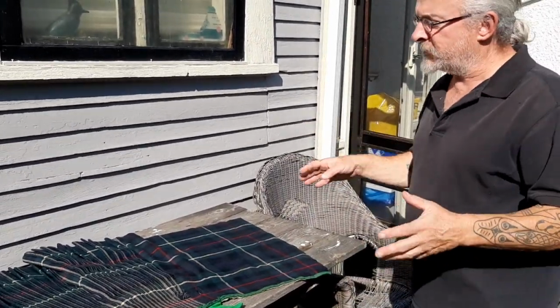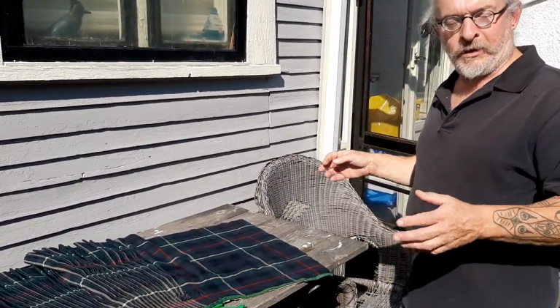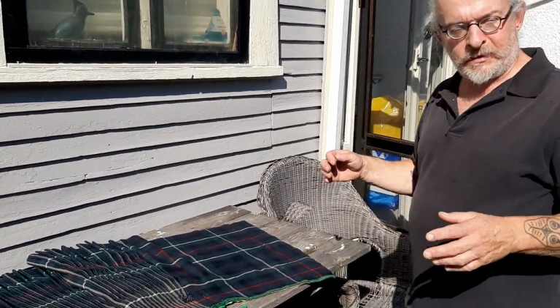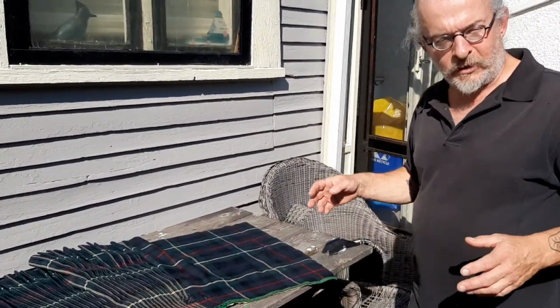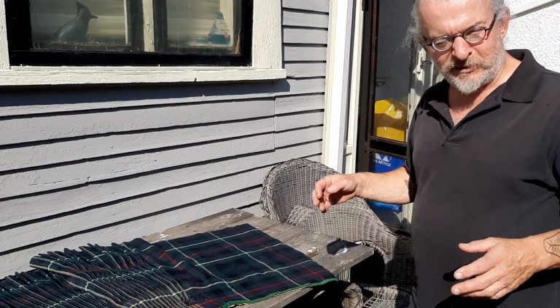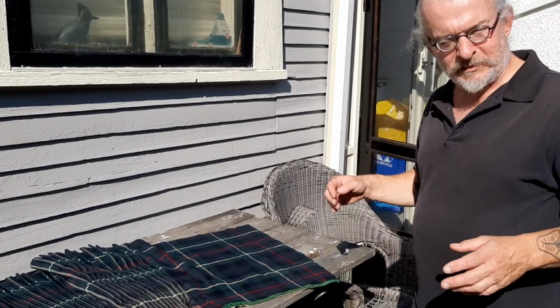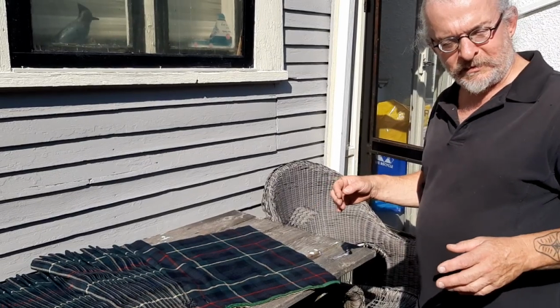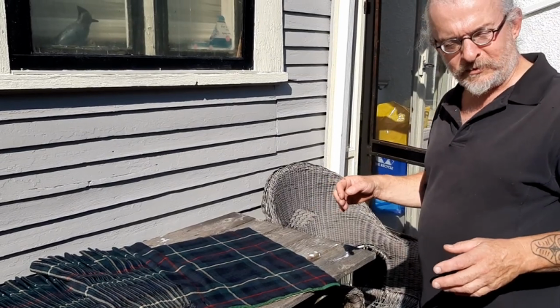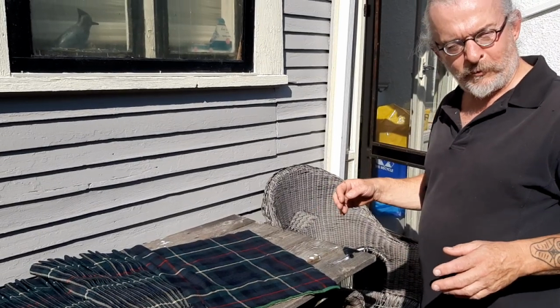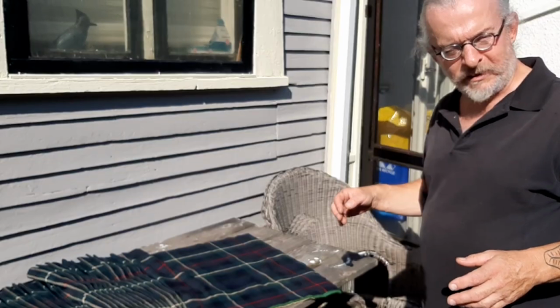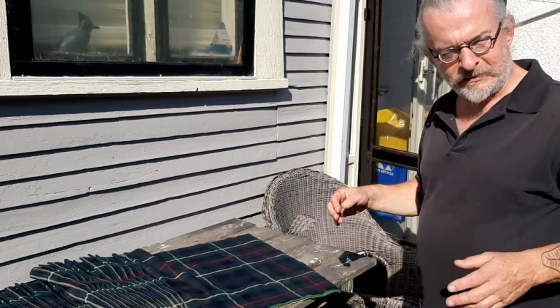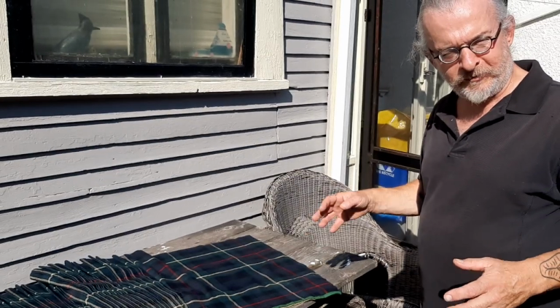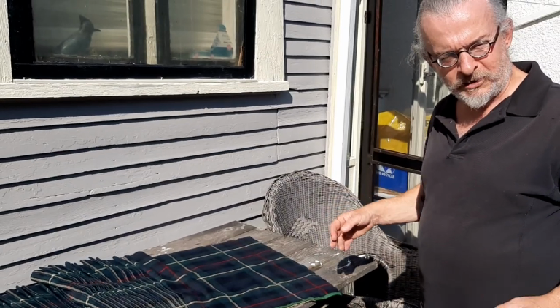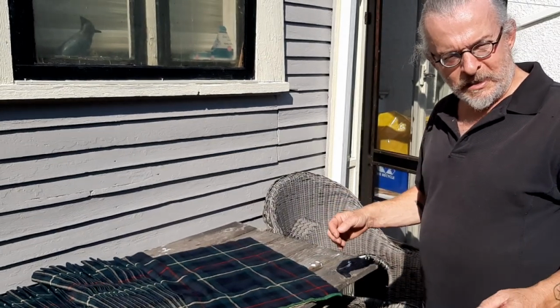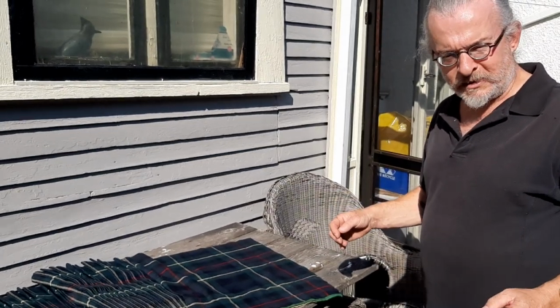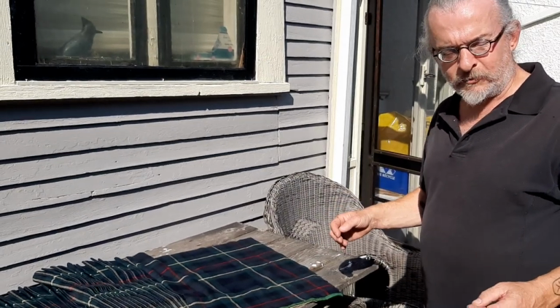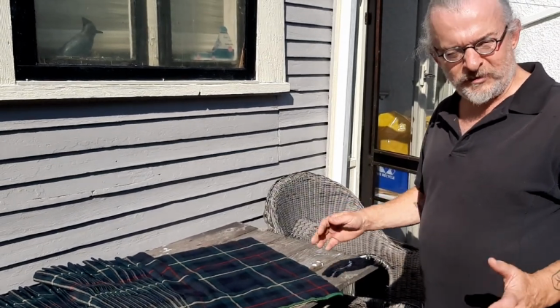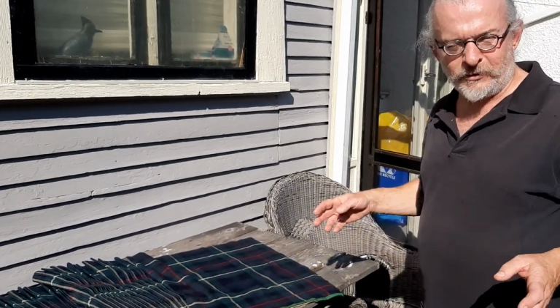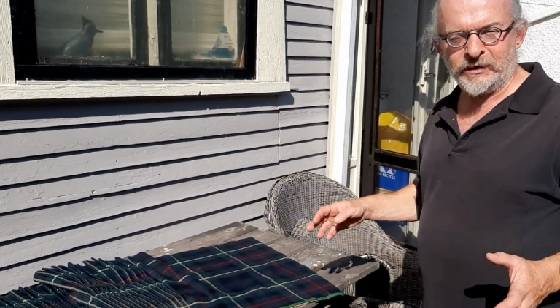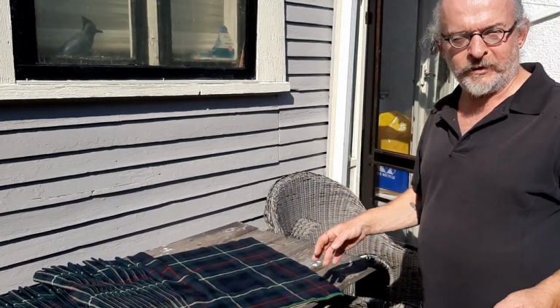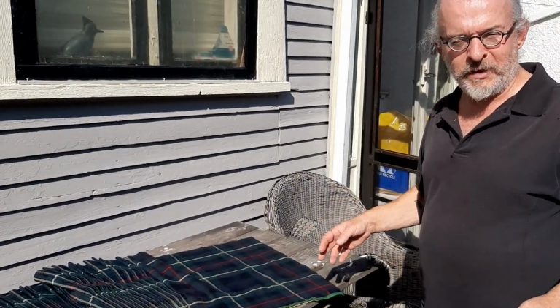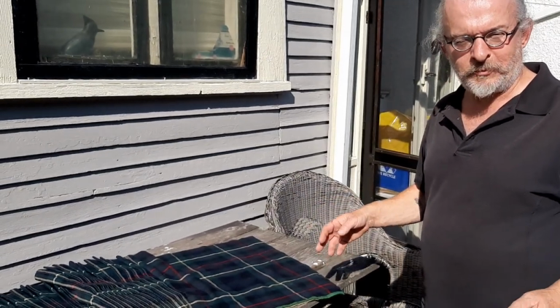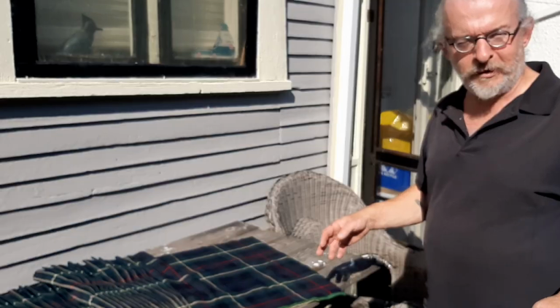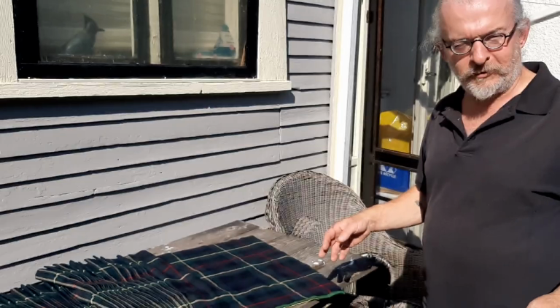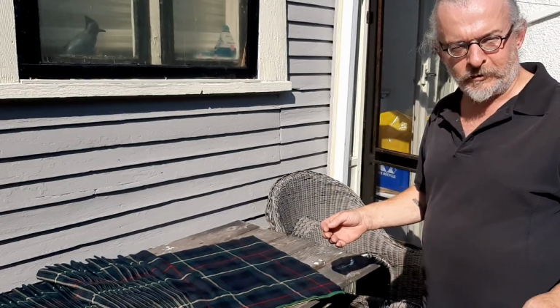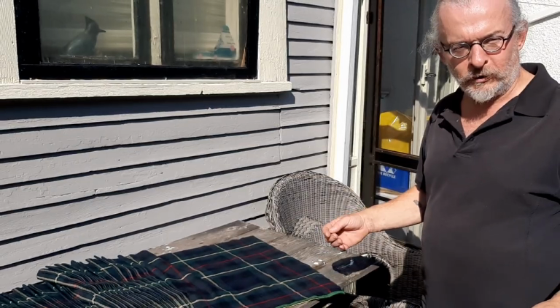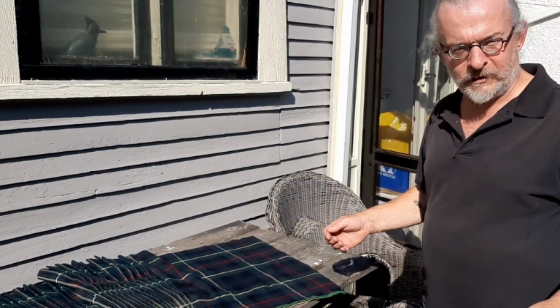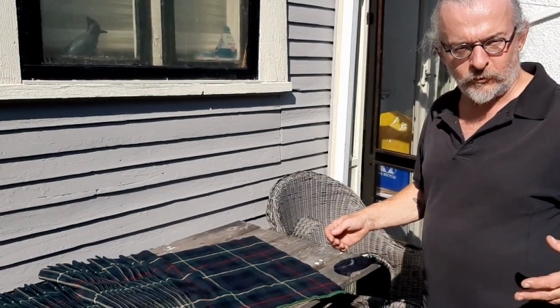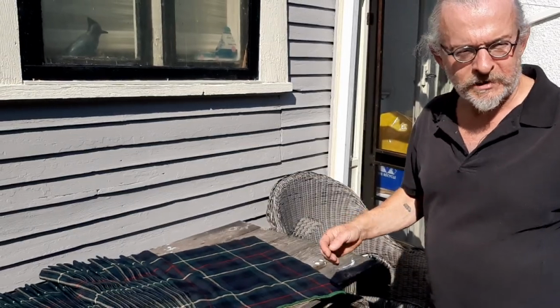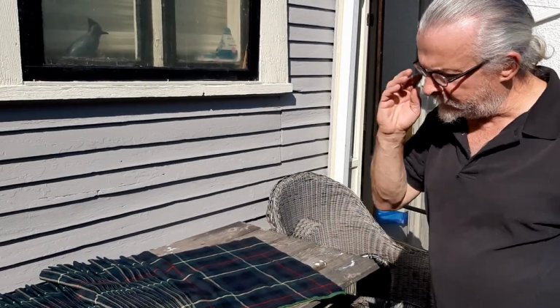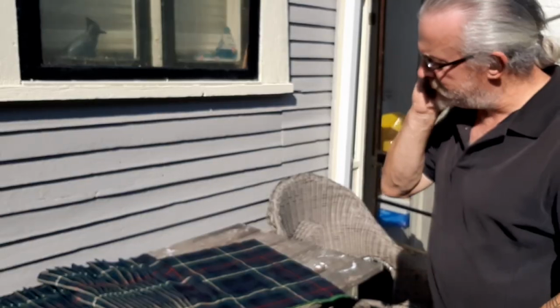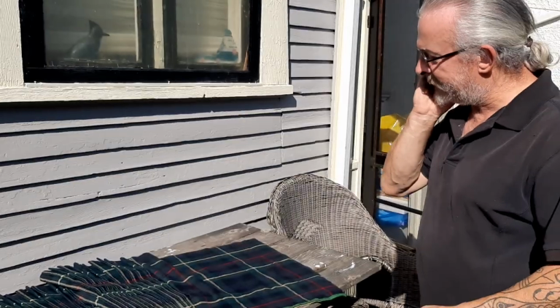Clothes moths — I talk about them on my website — they can really mess up your life if you've got a lot of wool in the house, wool and silk and stuff like that.